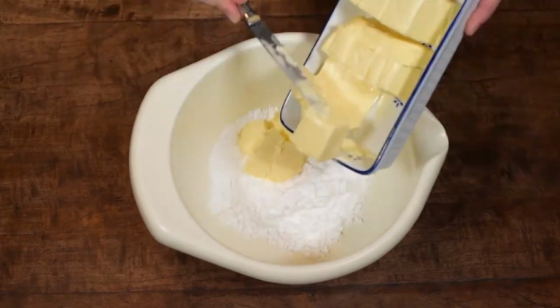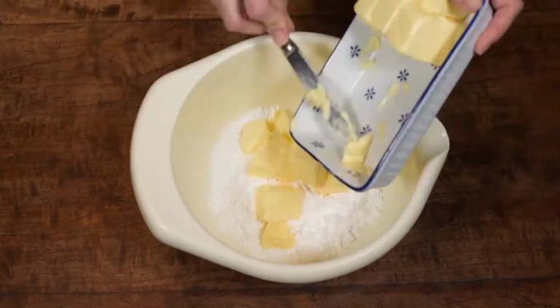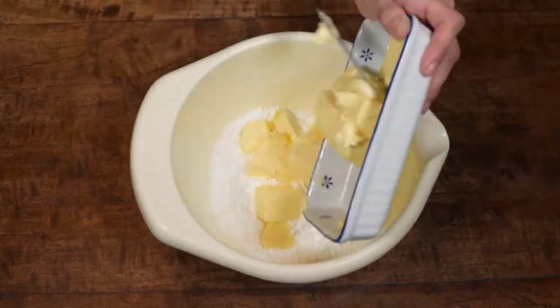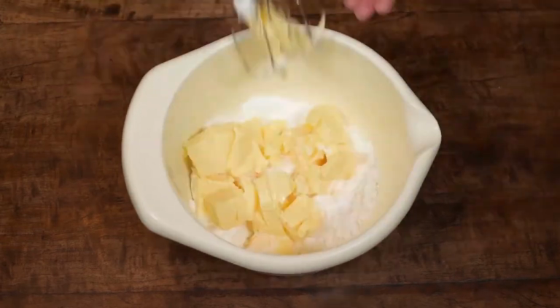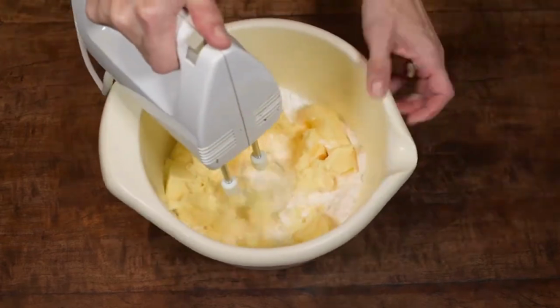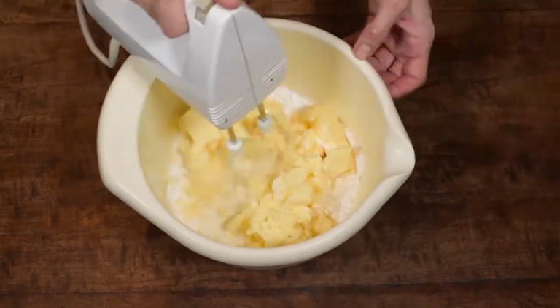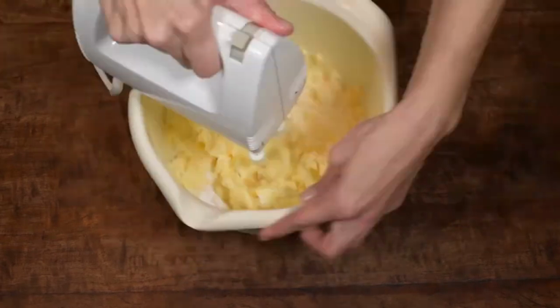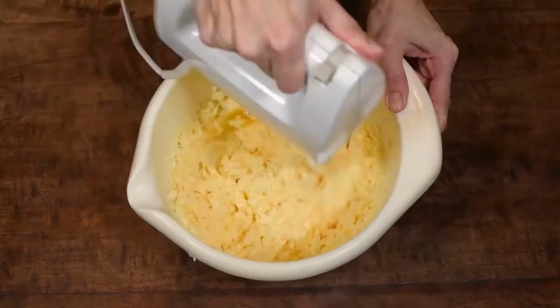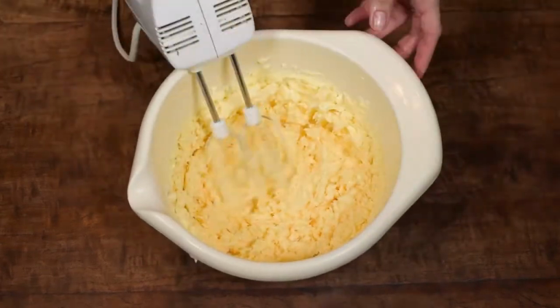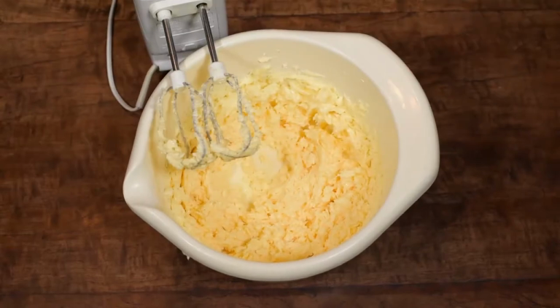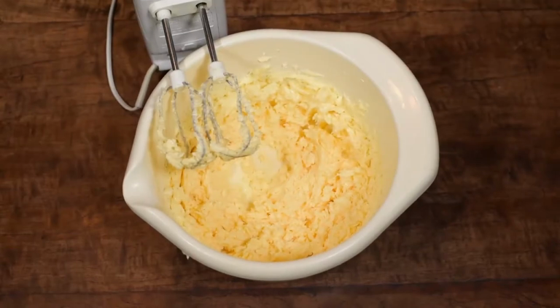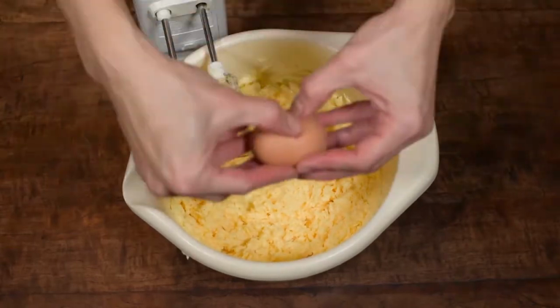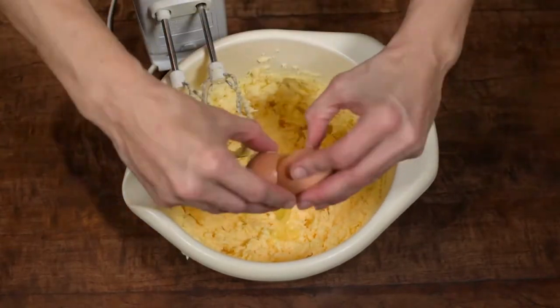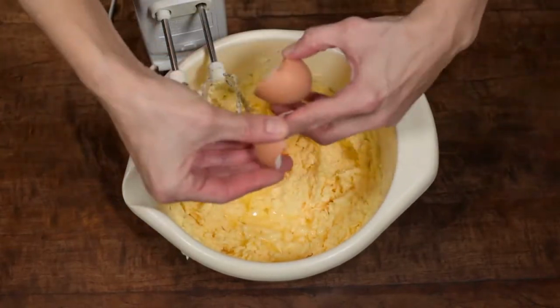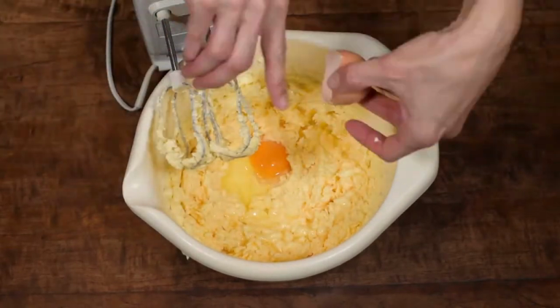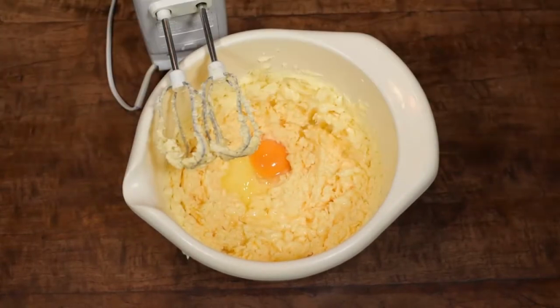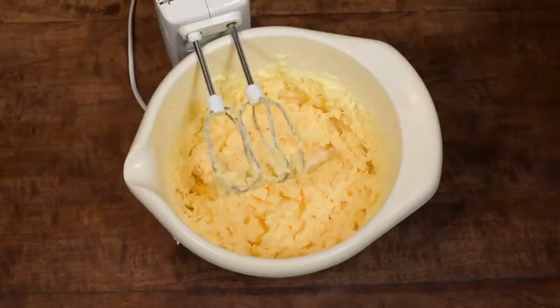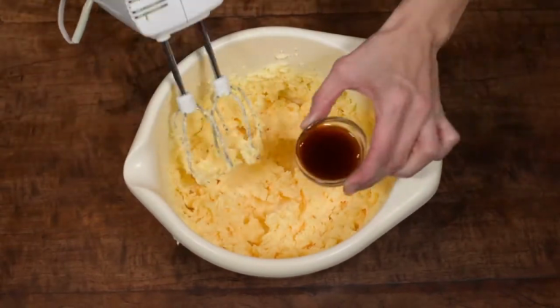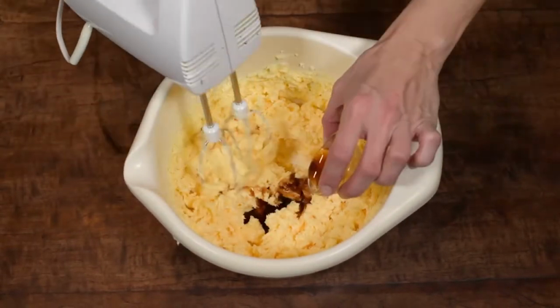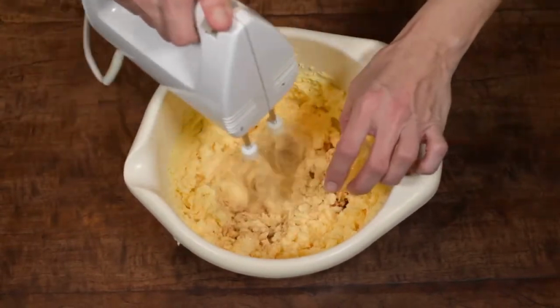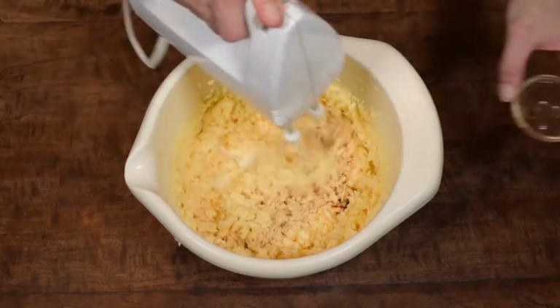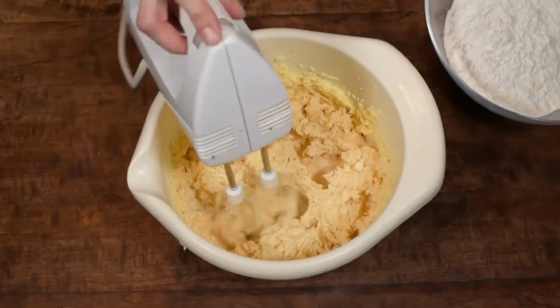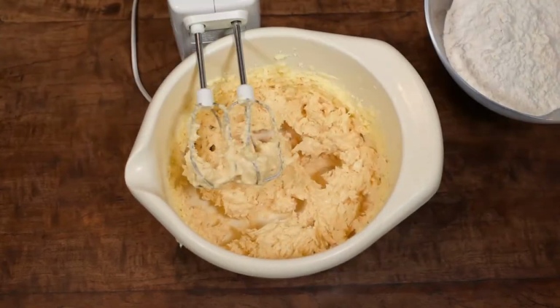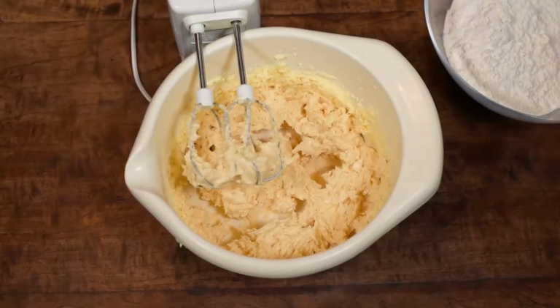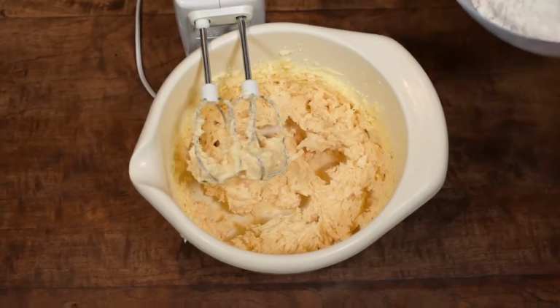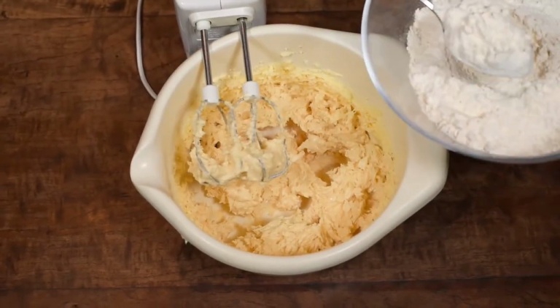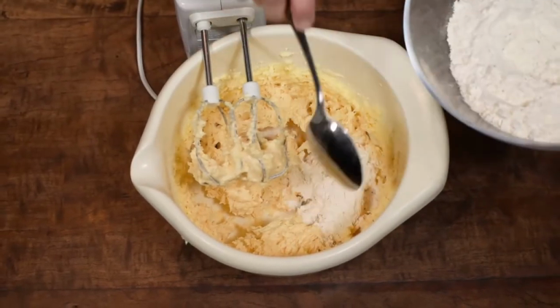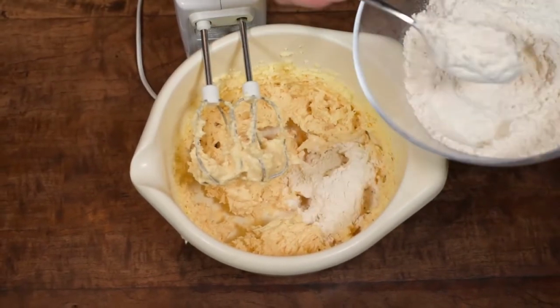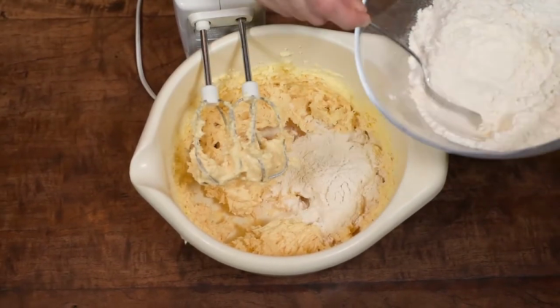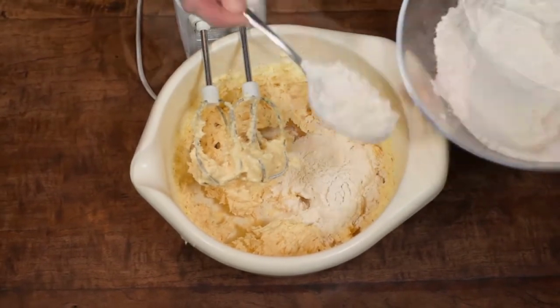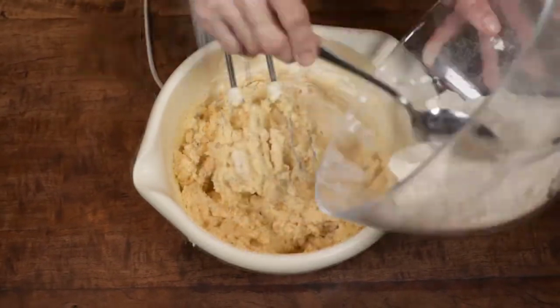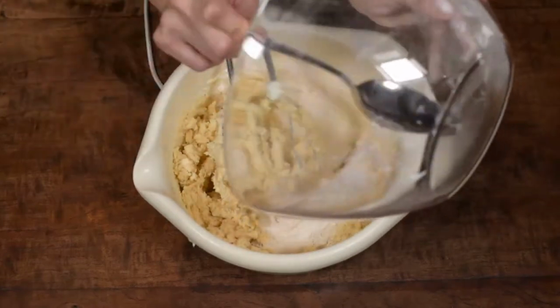First cut the butter in small cubes and beat it together with the powdered sugar. Add the eggs one by one and mix it again. Add the vanilla extract and beat it once more. Finally add the flour in 3 times and mix it just until combined.